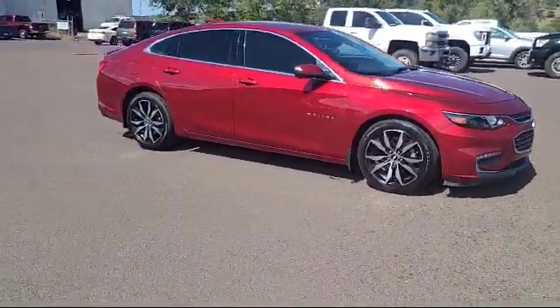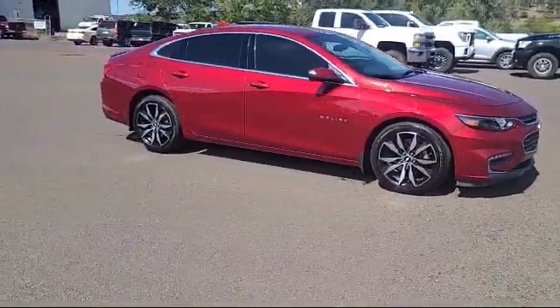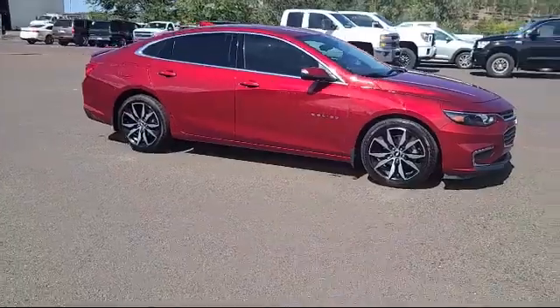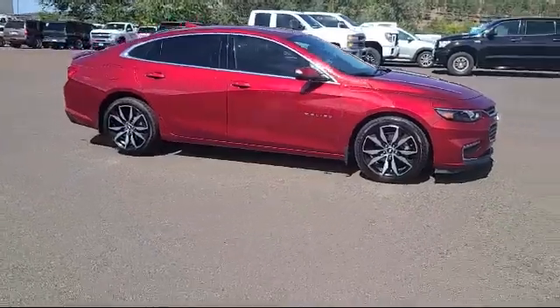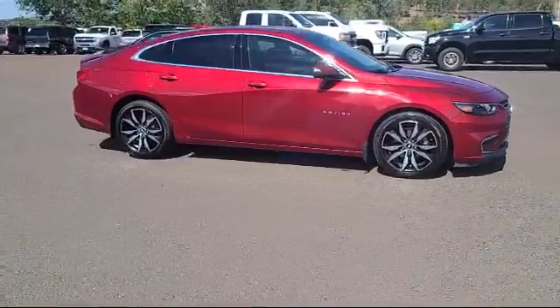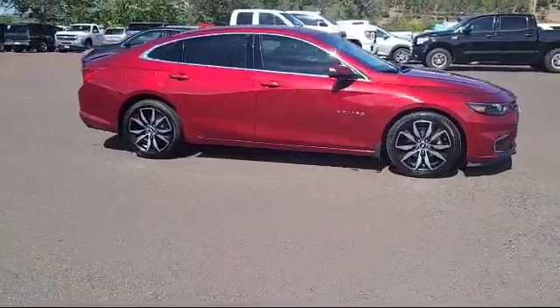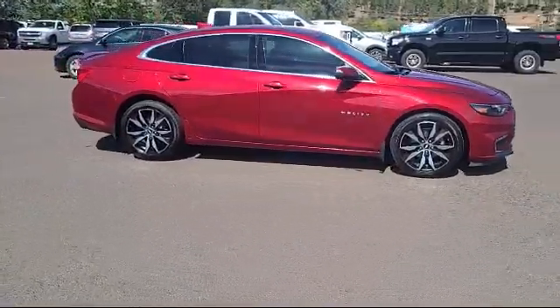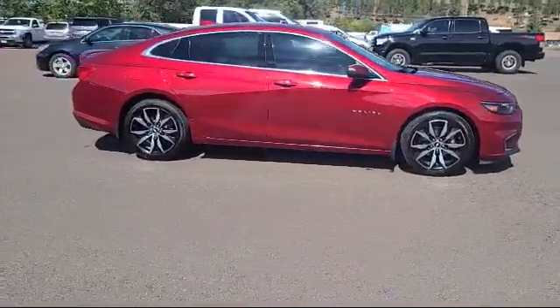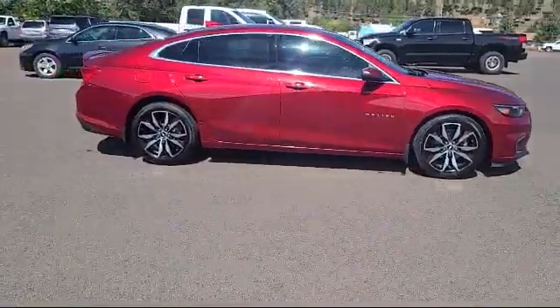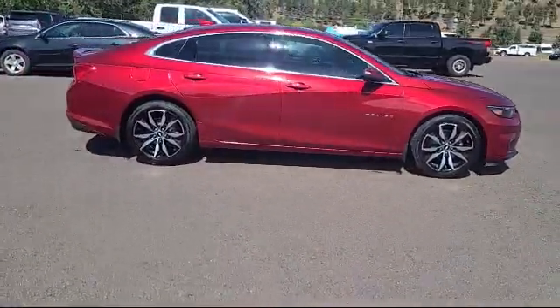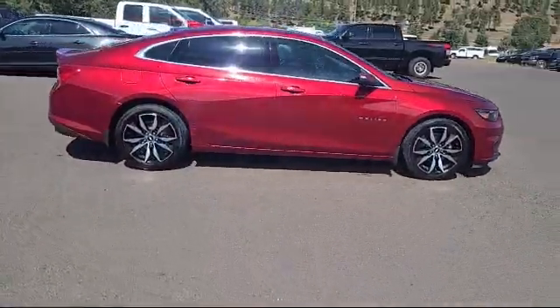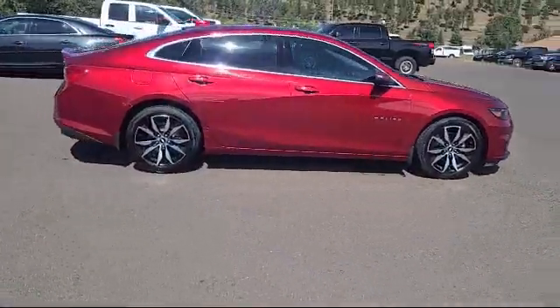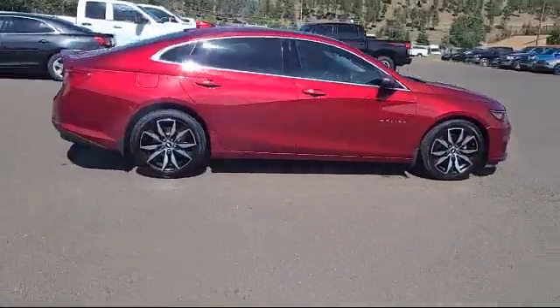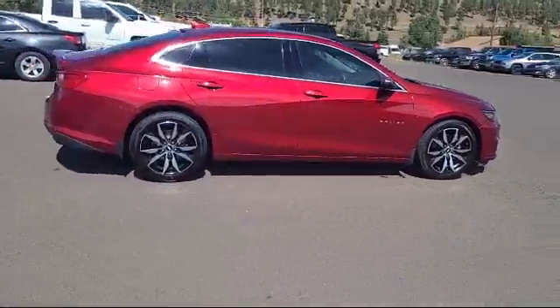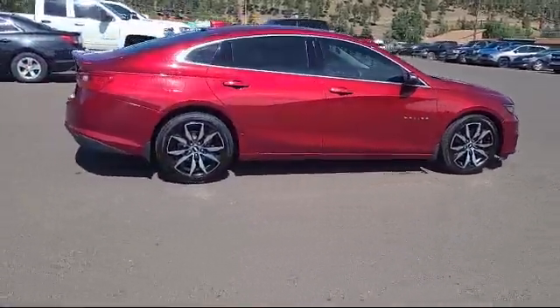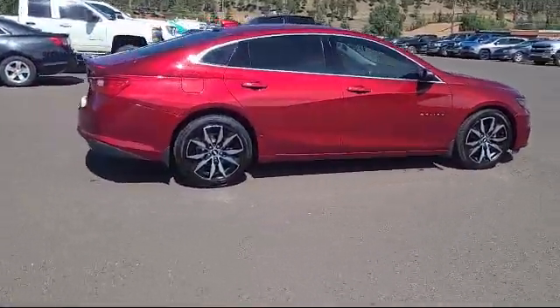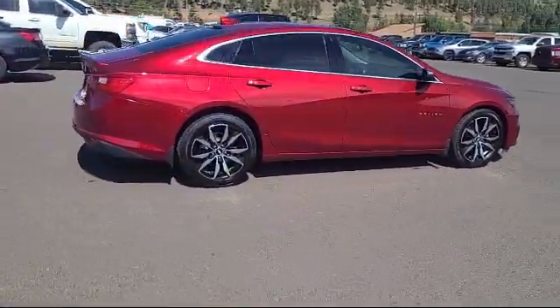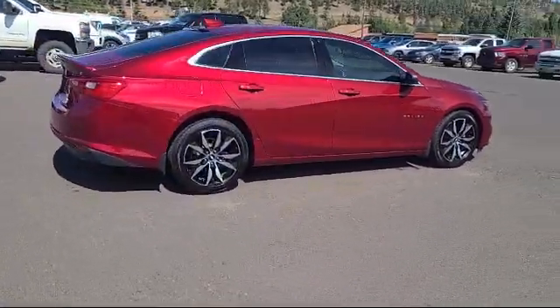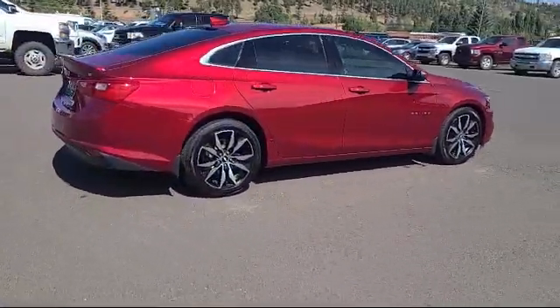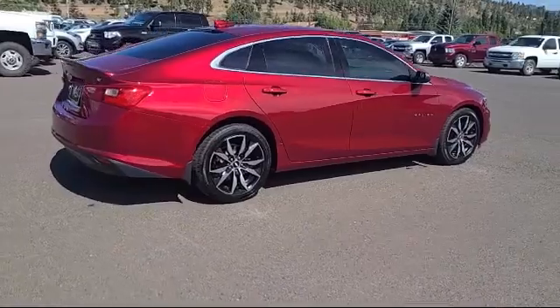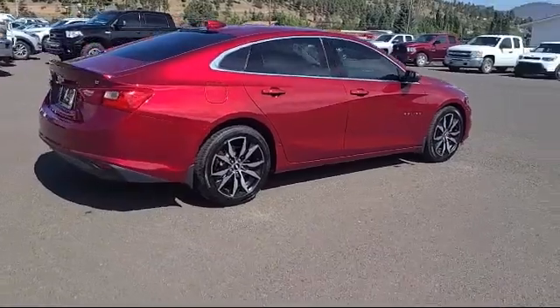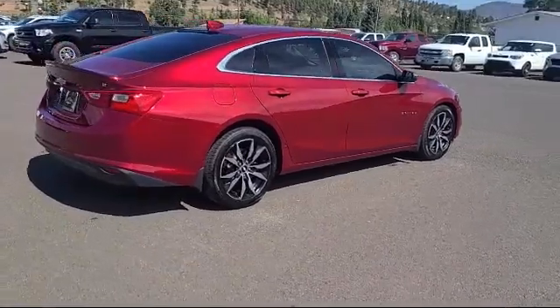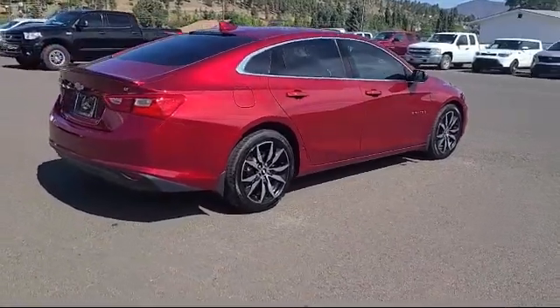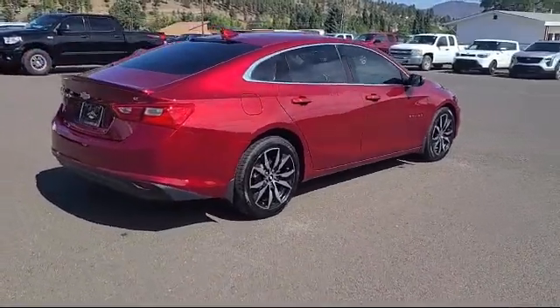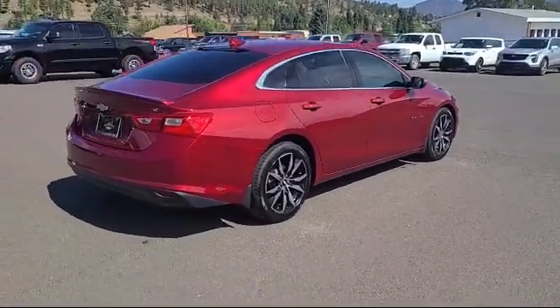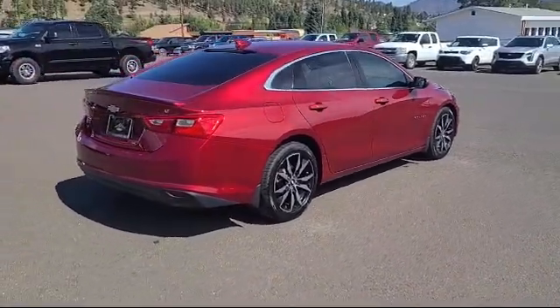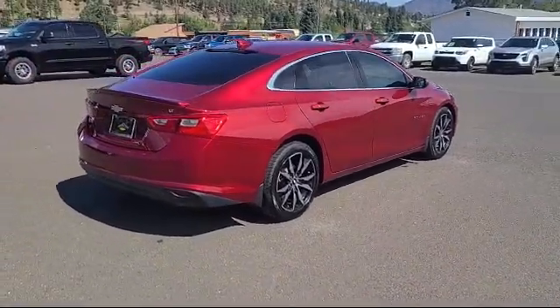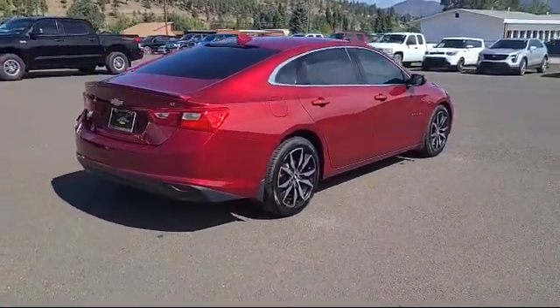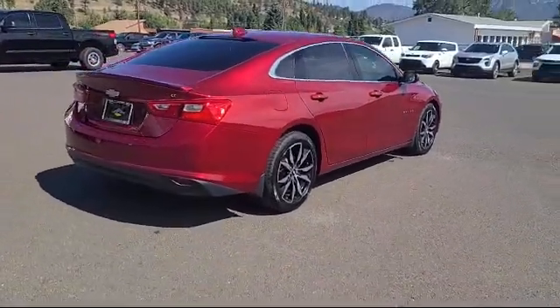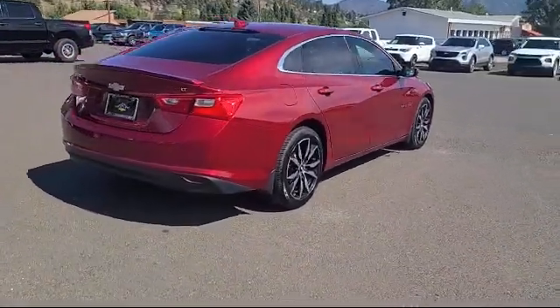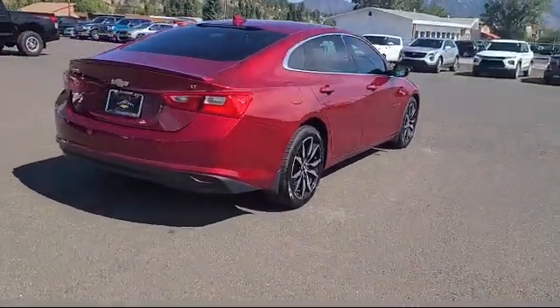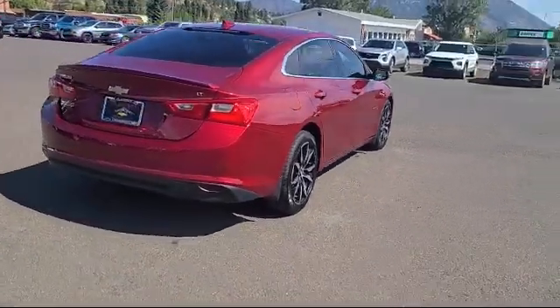We will not be undersold by any Chevy dealer in the state on the same make, model, equipment, options, and year. Terry Markson Chevrolet Cadillac in Flagstaff.